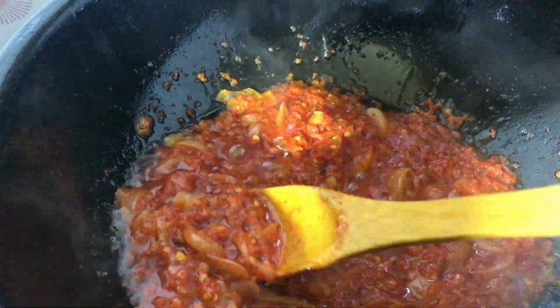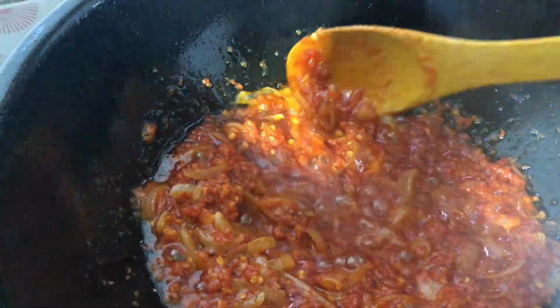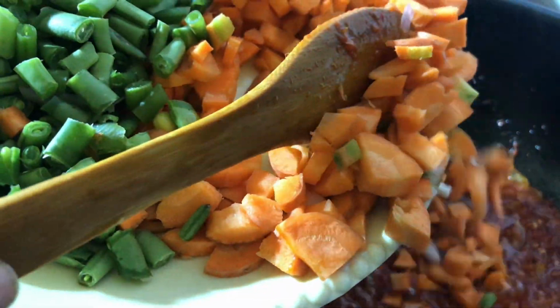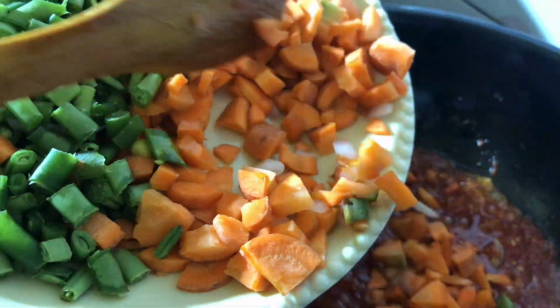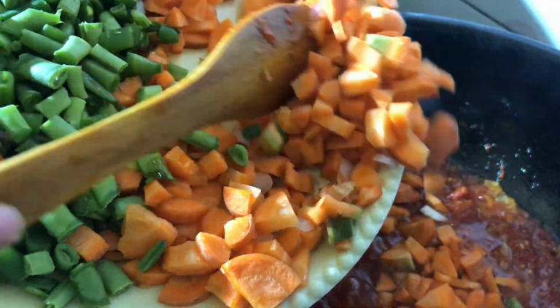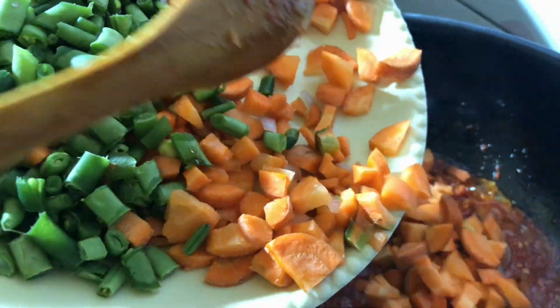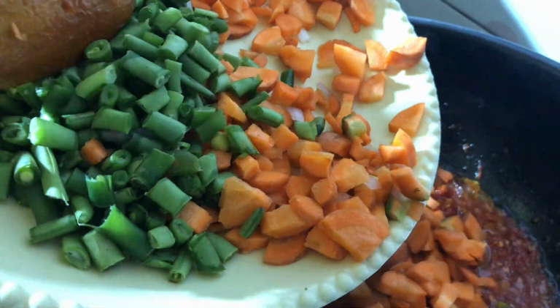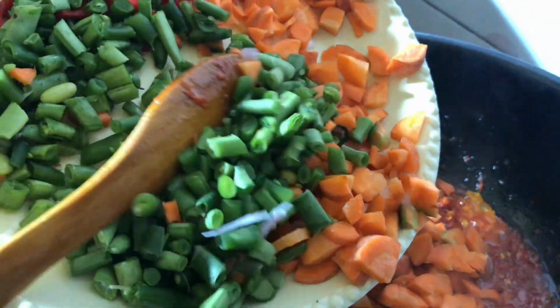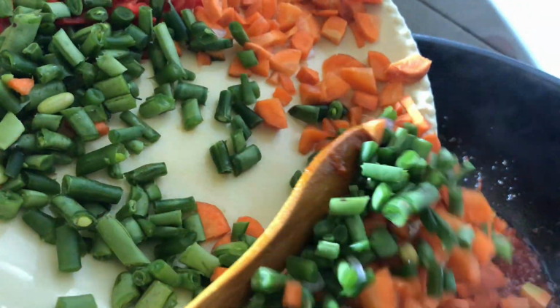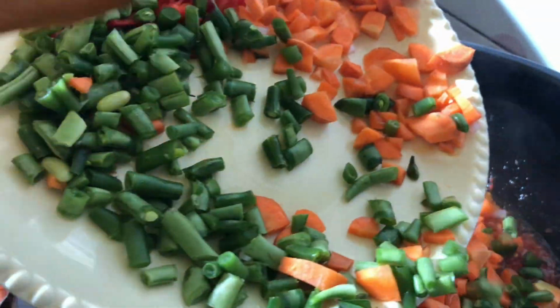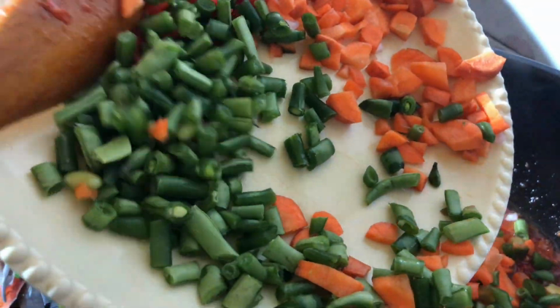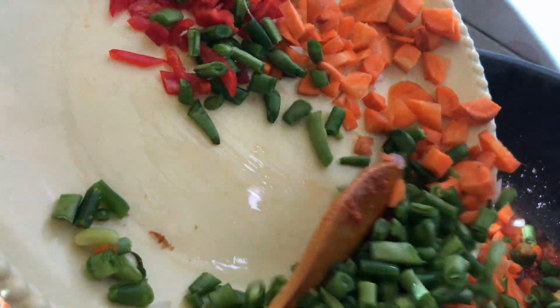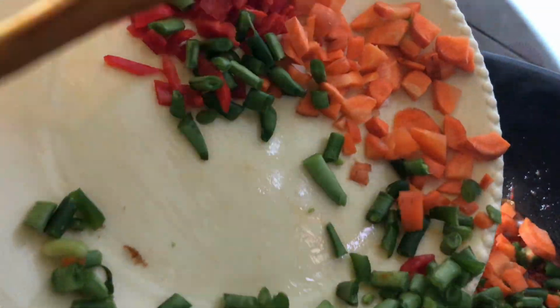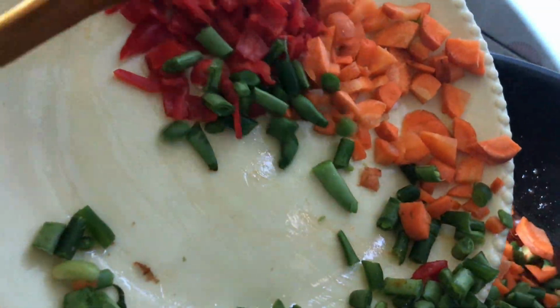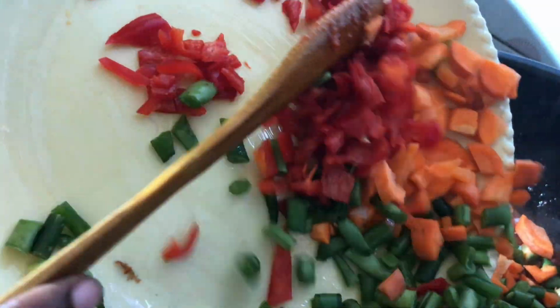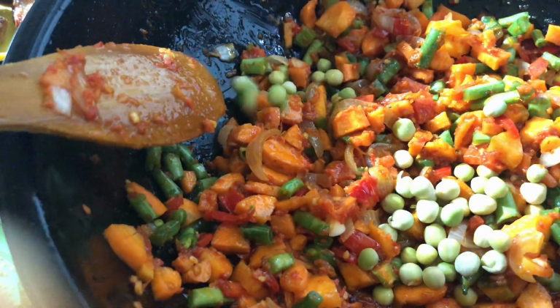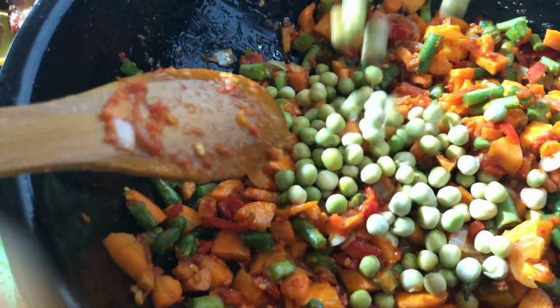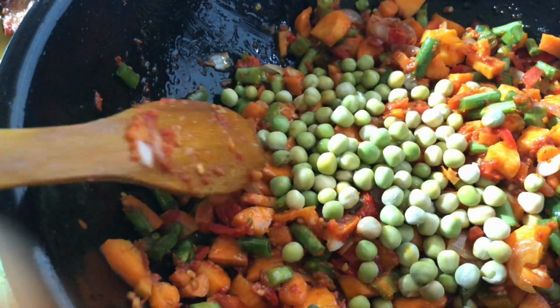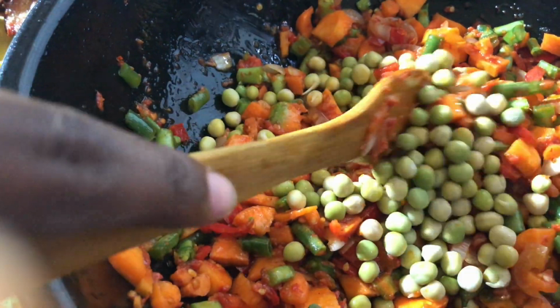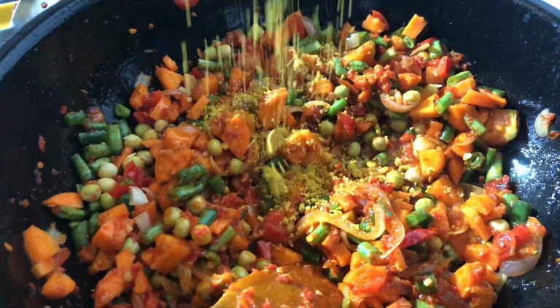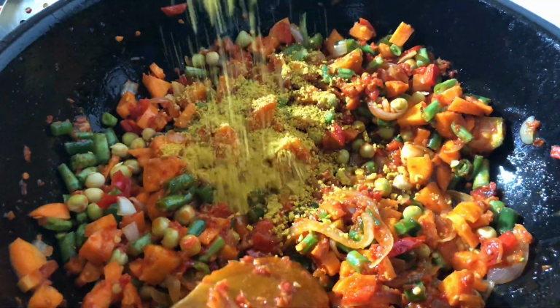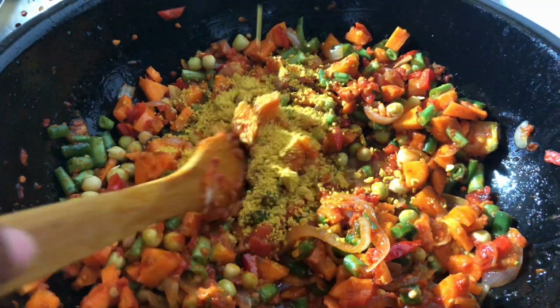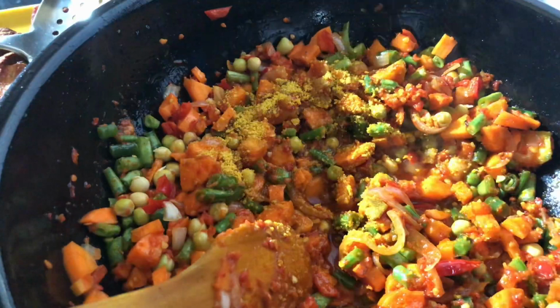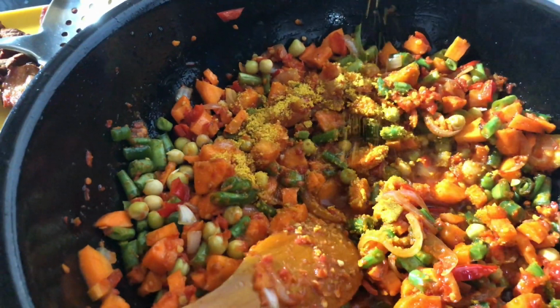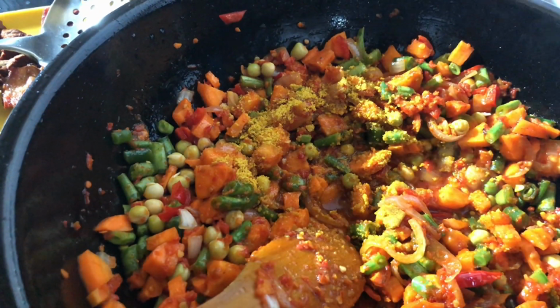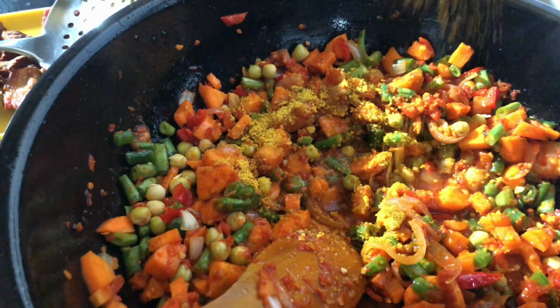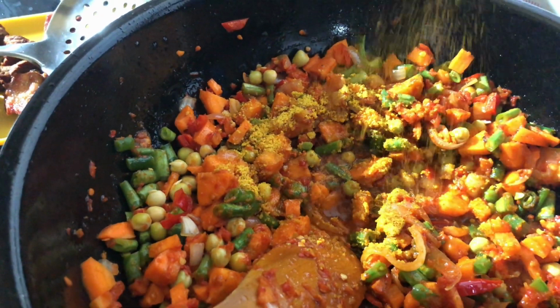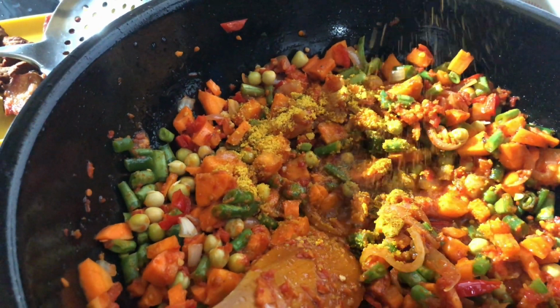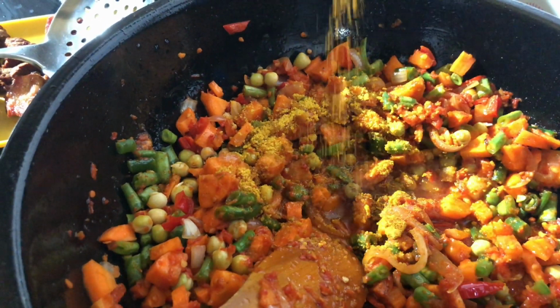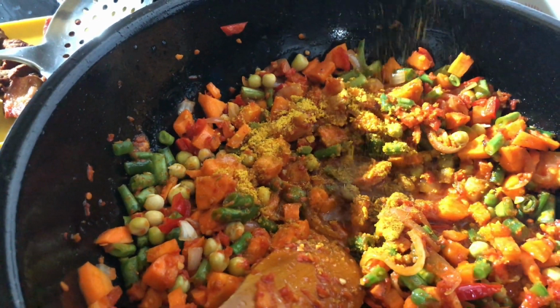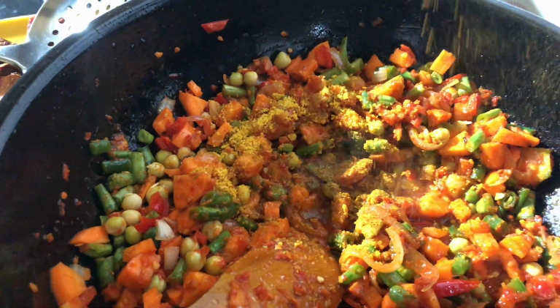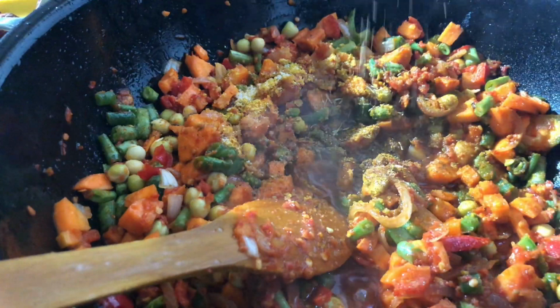You can use whatever vegetables you like. I added some carrots, green beans, red bell peppers, and peas. Then add your seasoning — some seasoning cubes, salt, curry, thyme, garlic, and ginger powder. You can add whatever seasonings you like.